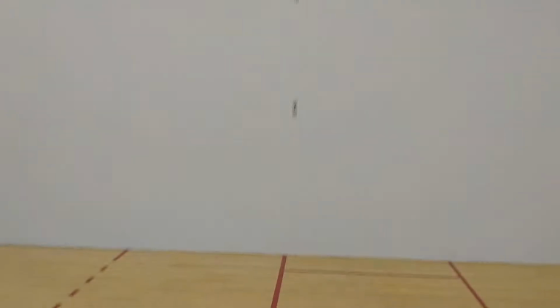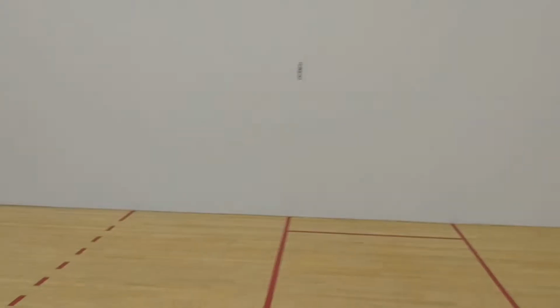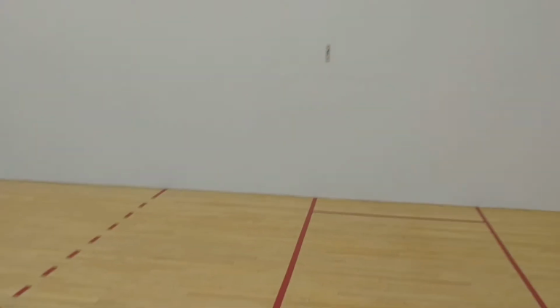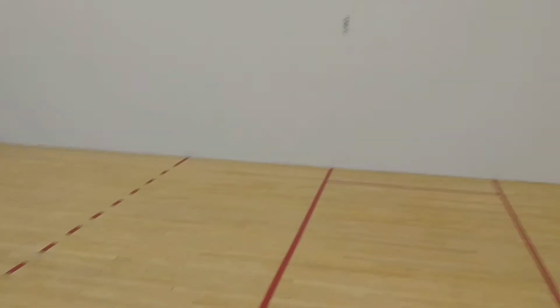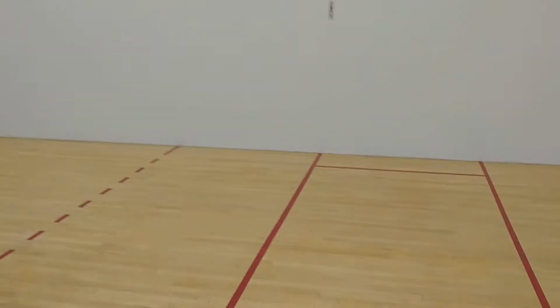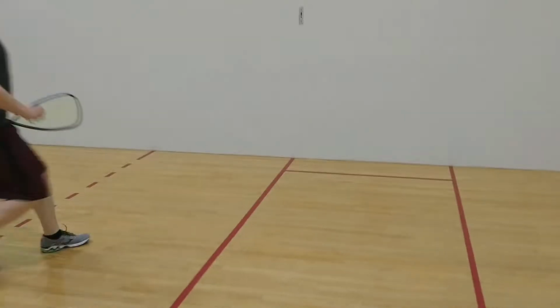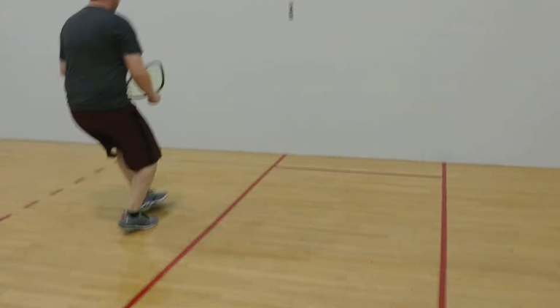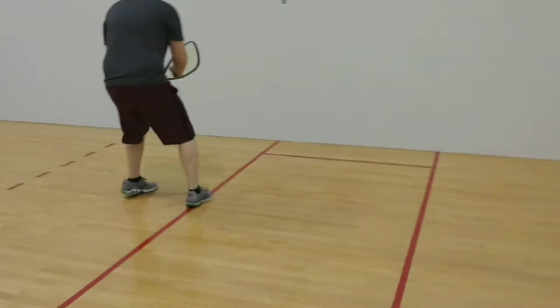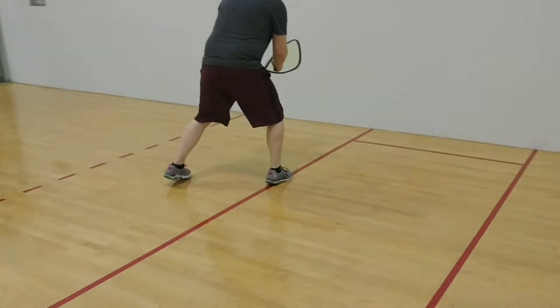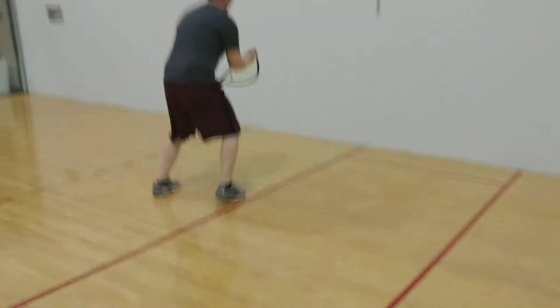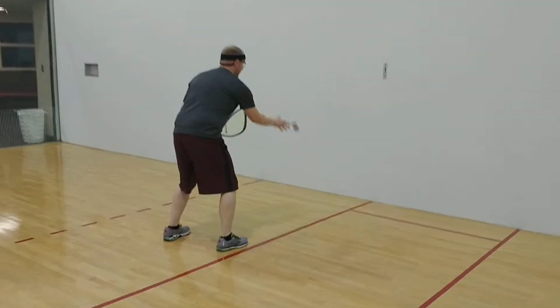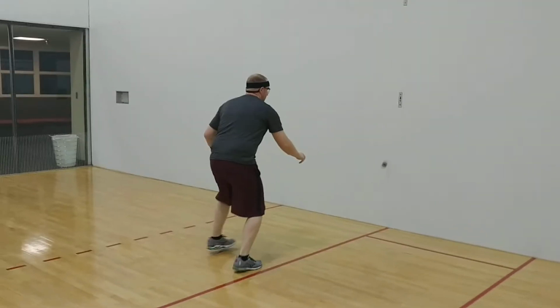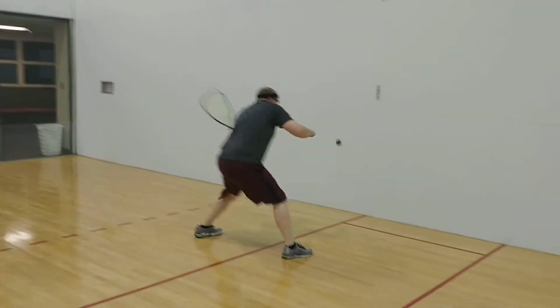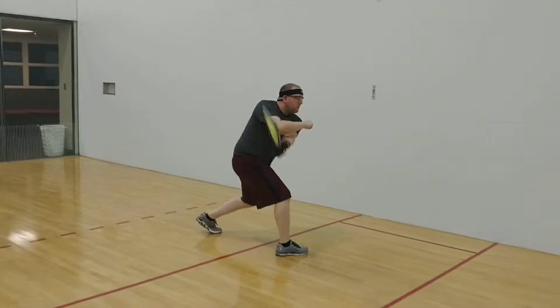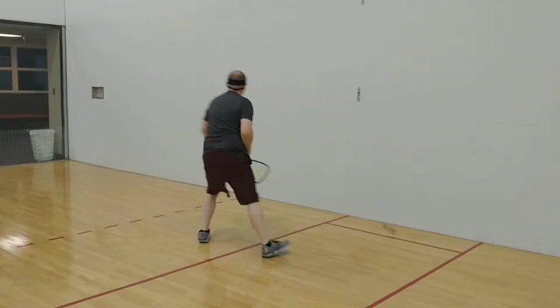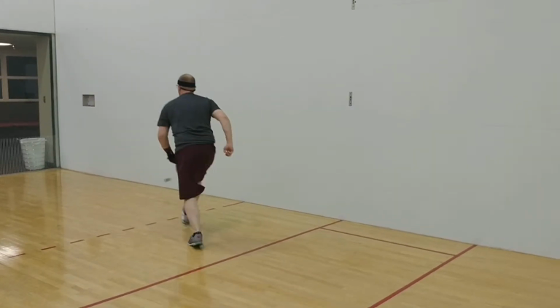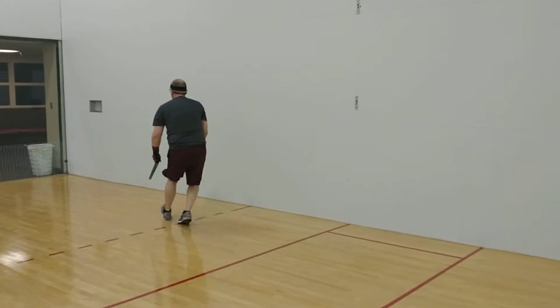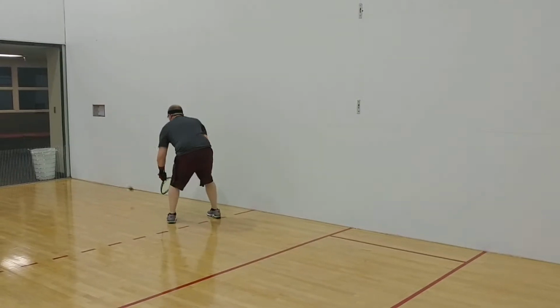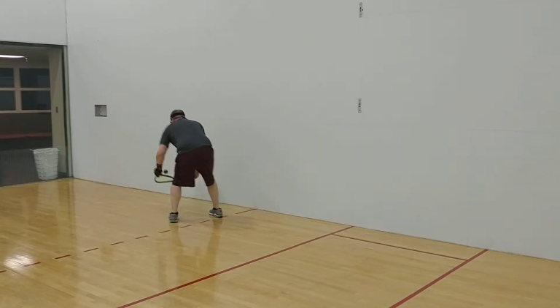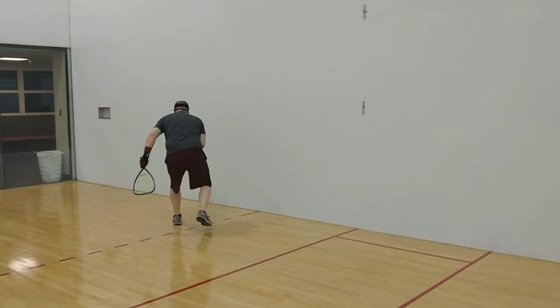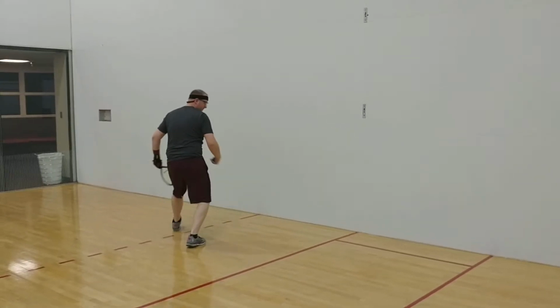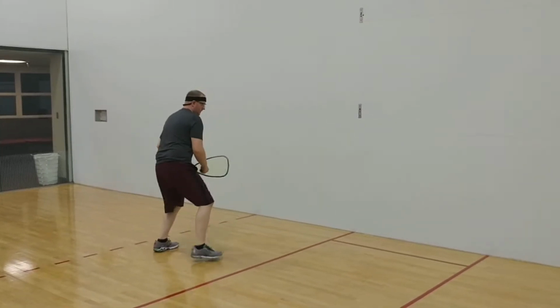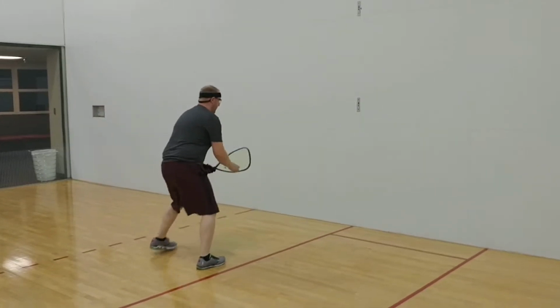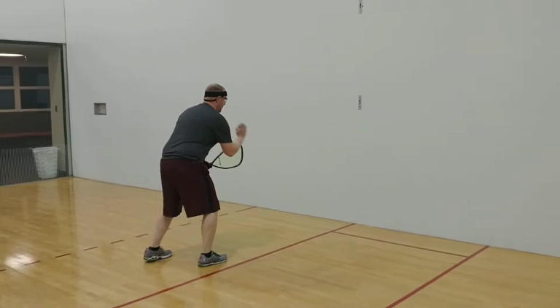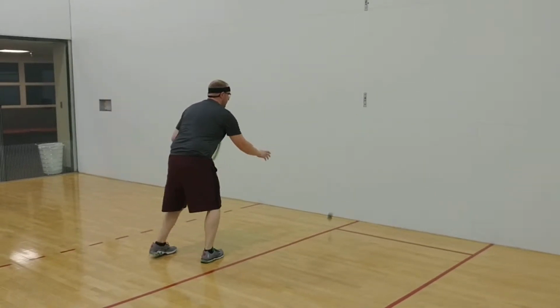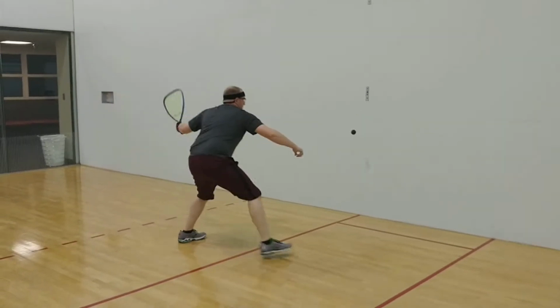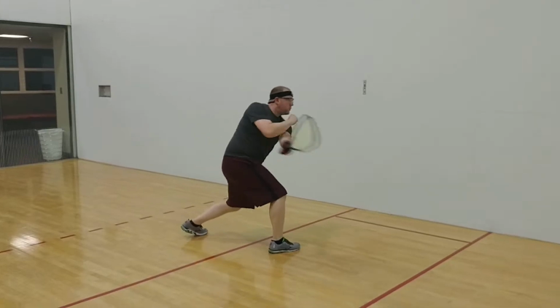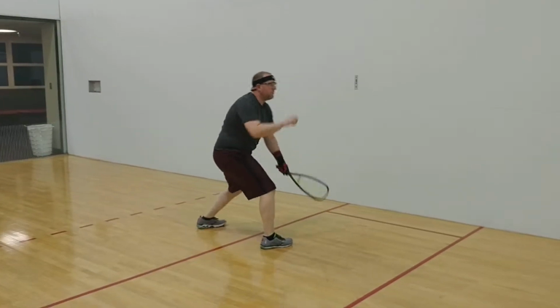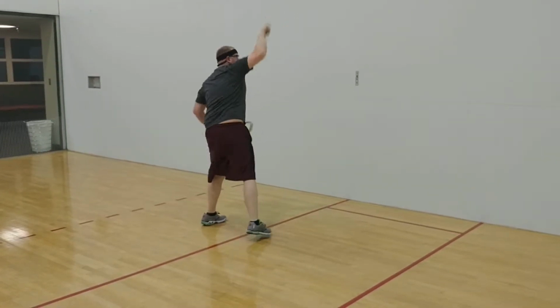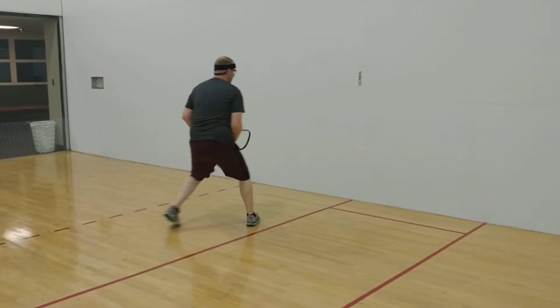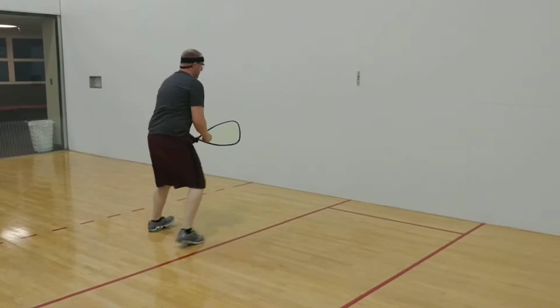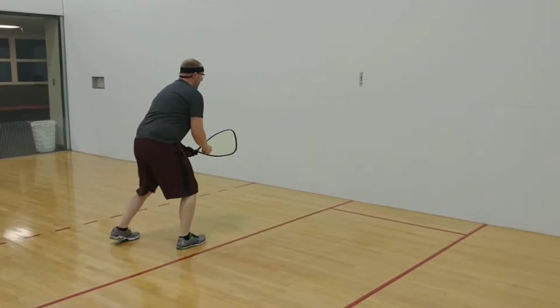Here you go, come on. Attaboy. Nice. Work, work, work. Same spot. There you go.